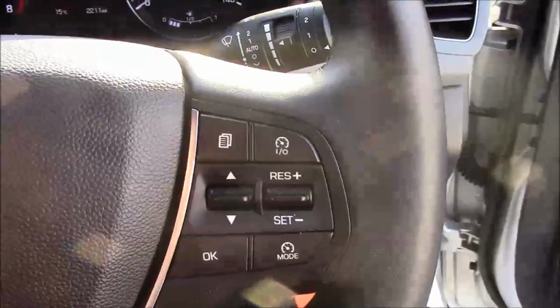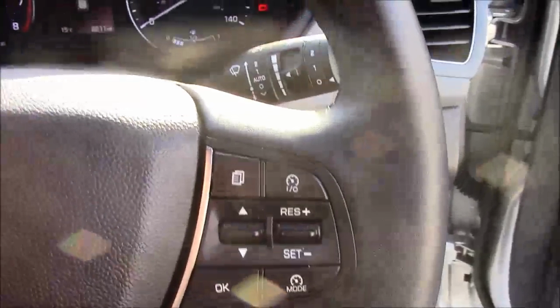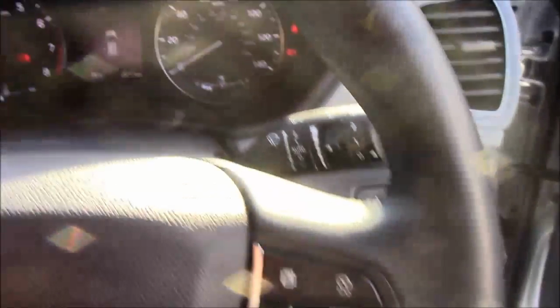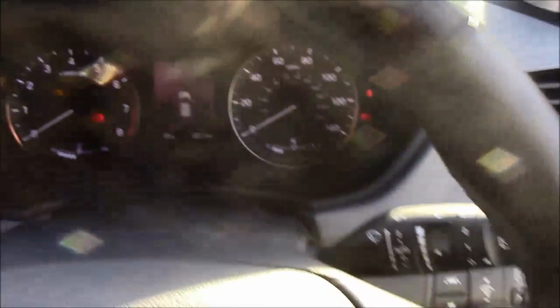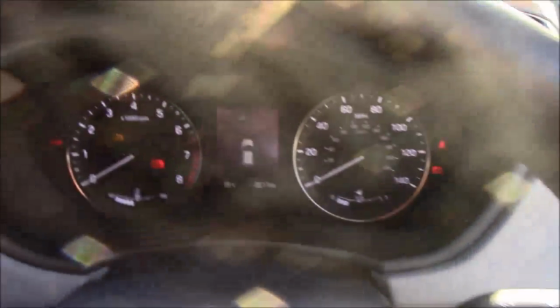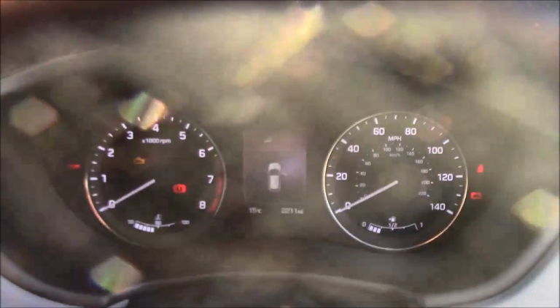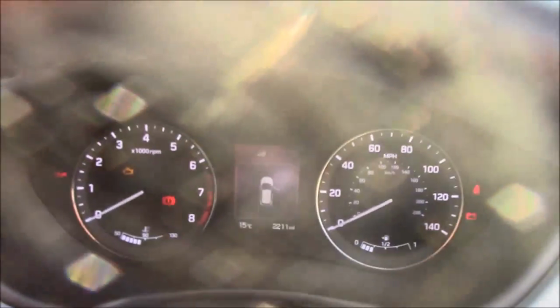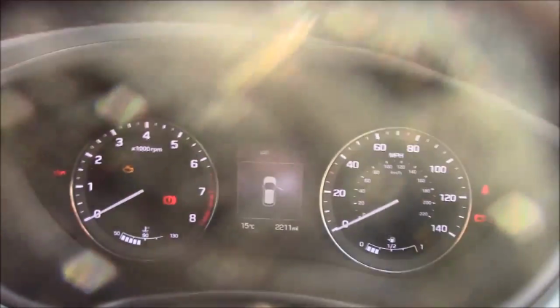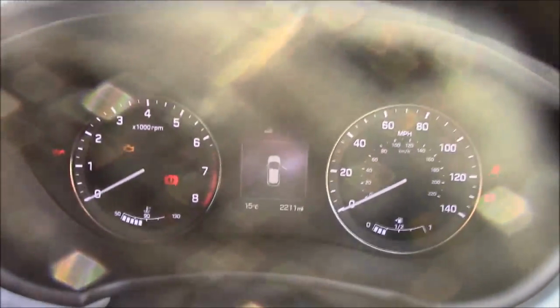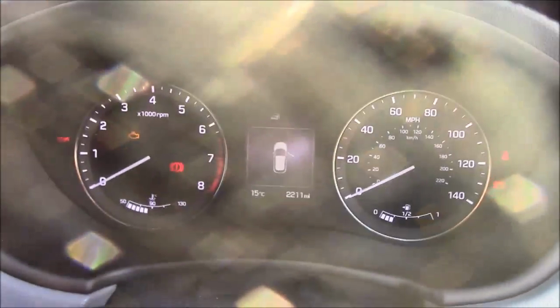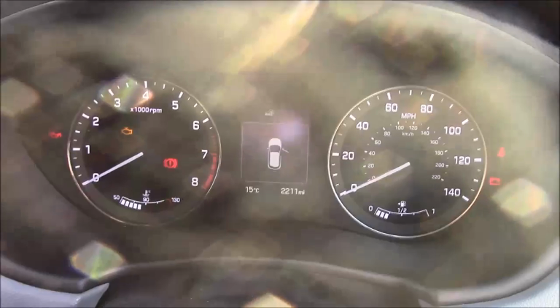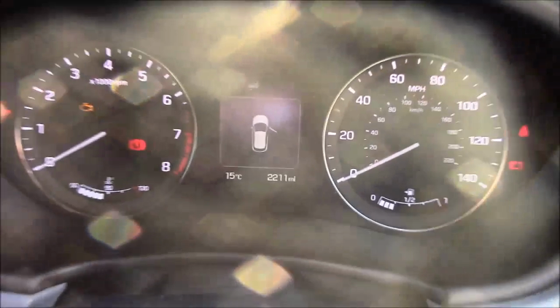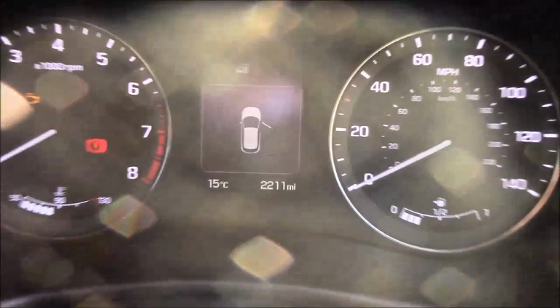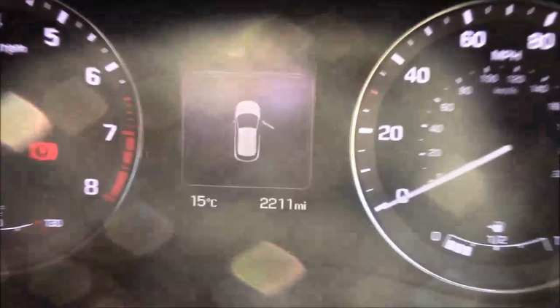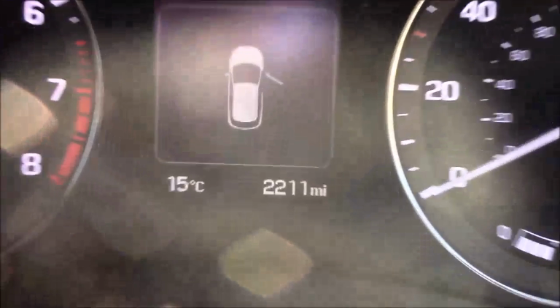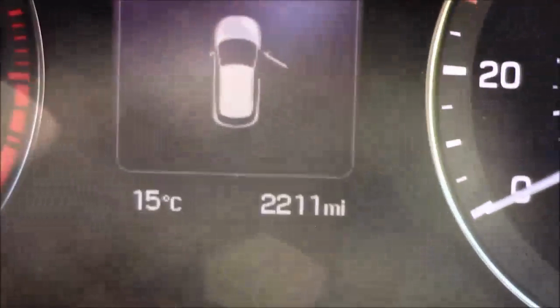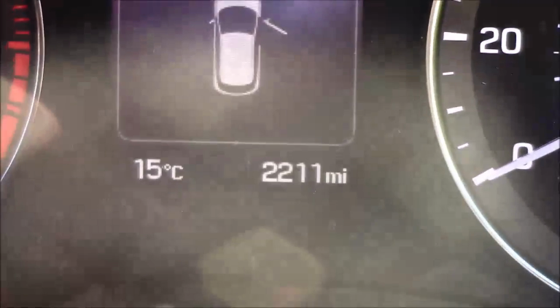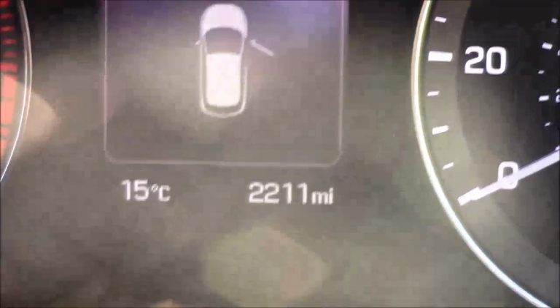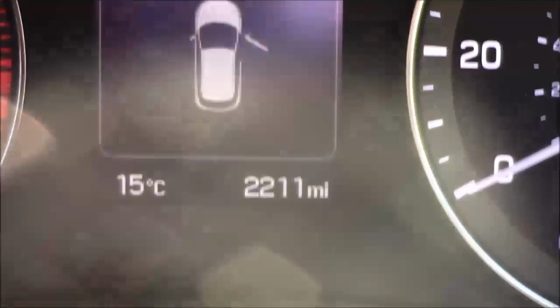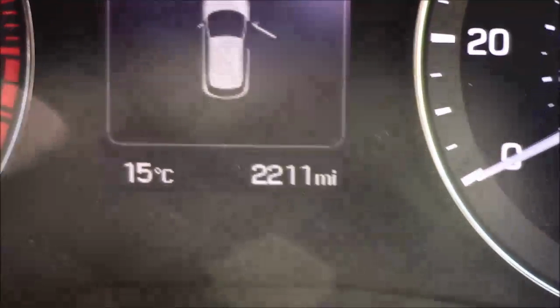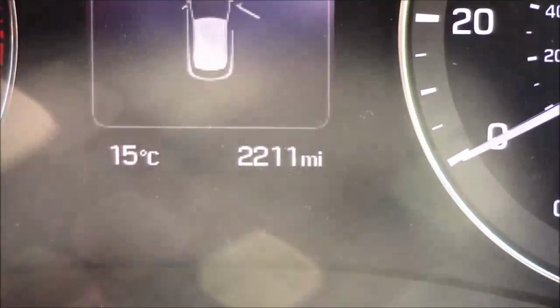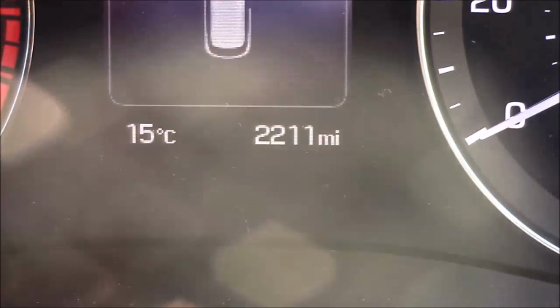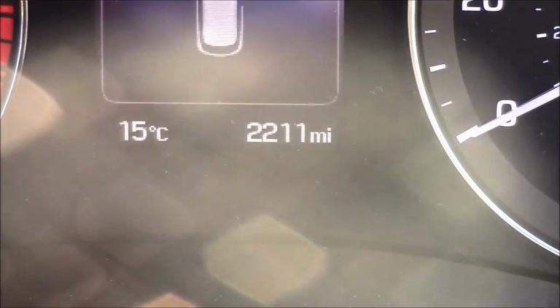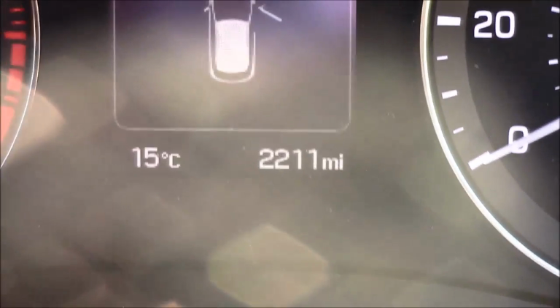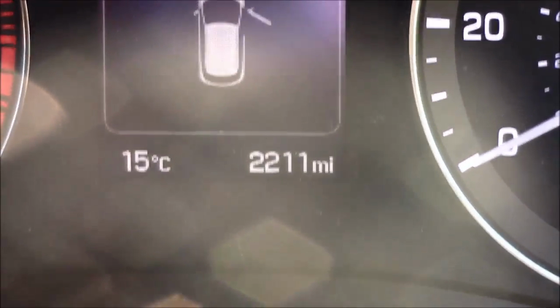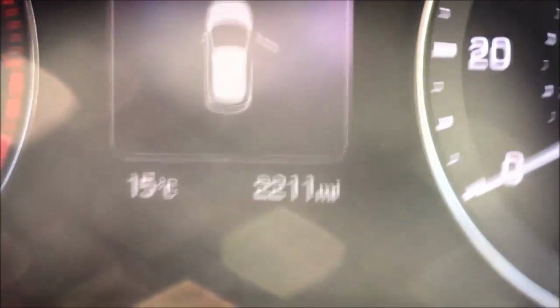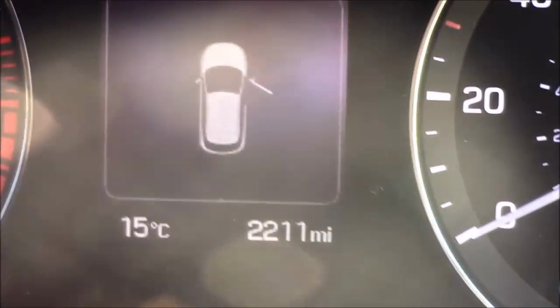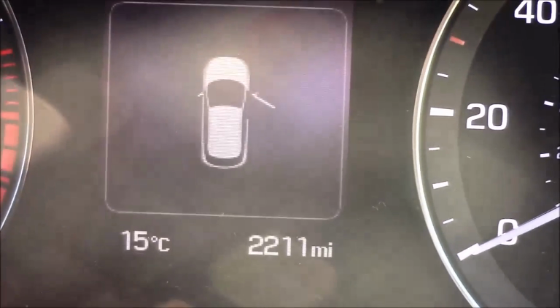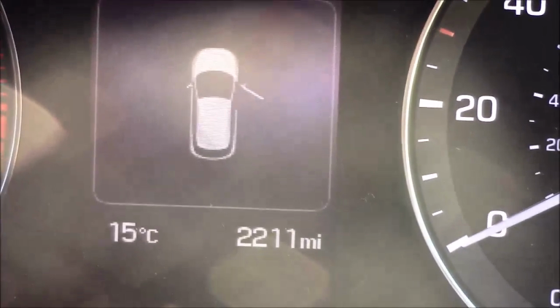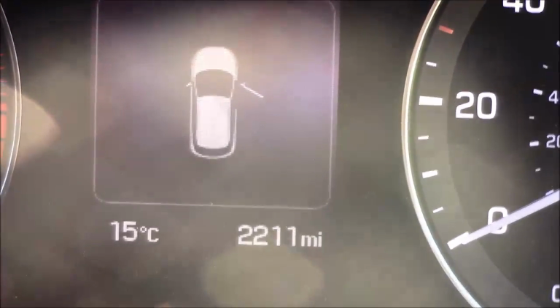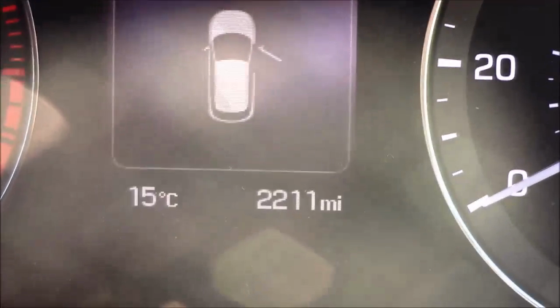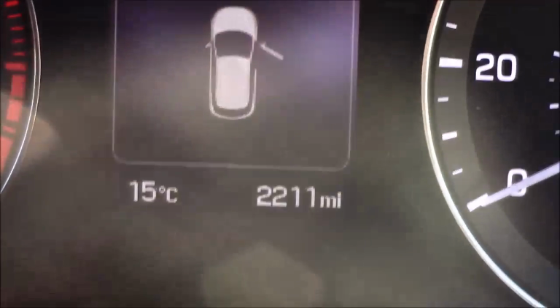Last but not least, moving on to the dash, you'll see your revs on the left and your miles per hour on the right. If I zoom into the digital display, you'll see this car has currently done 2,211 miles. However, this mileage is subject to change as this is currently a demonstrator model.